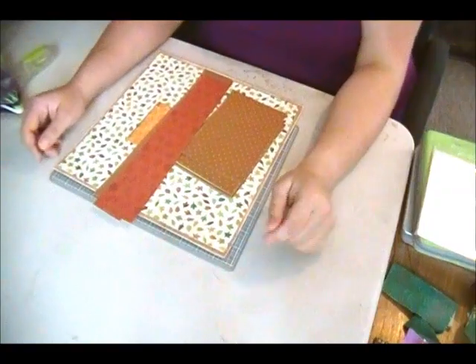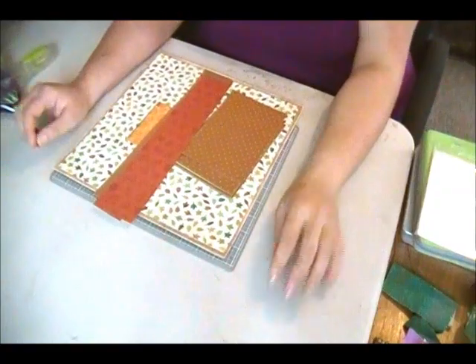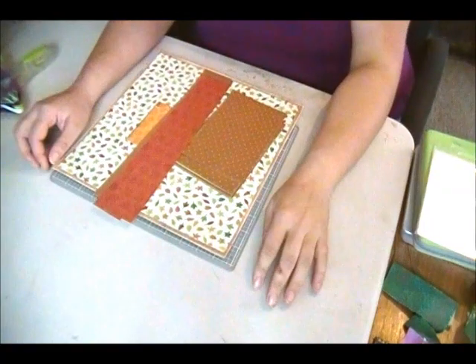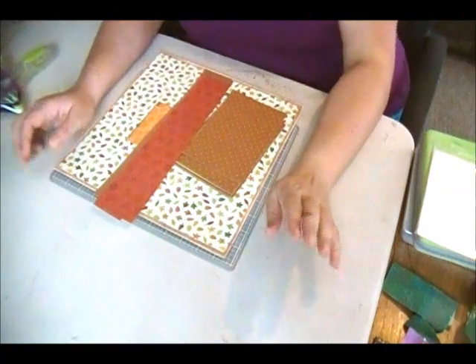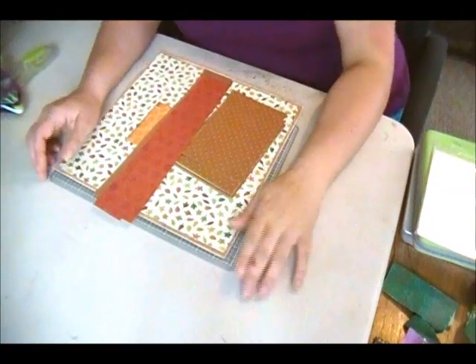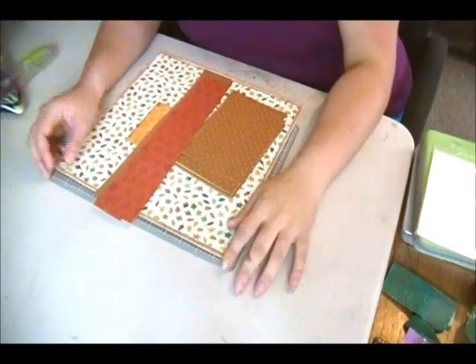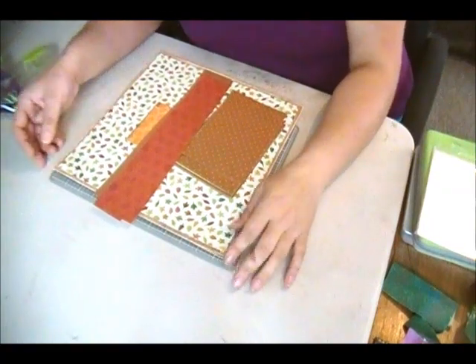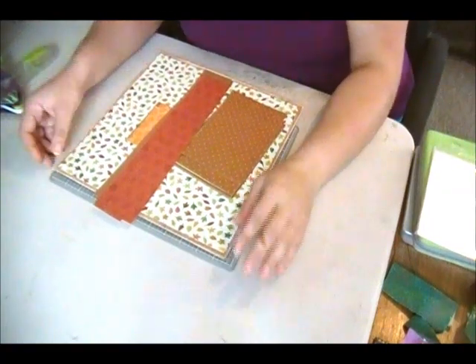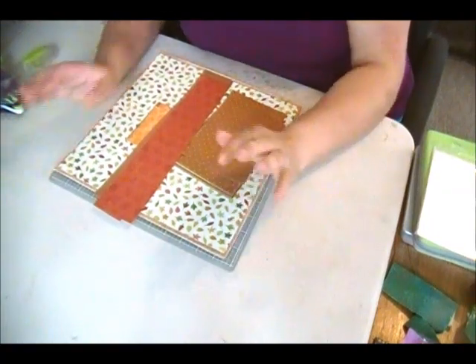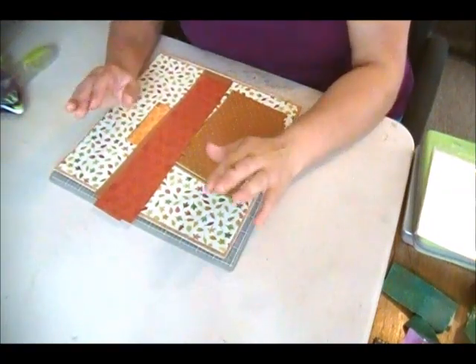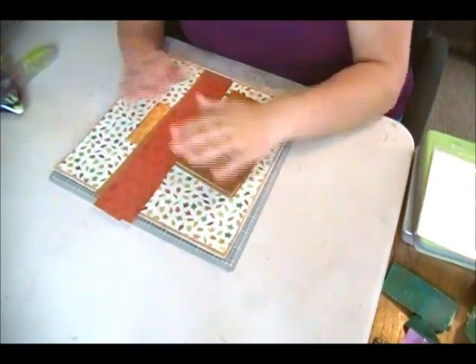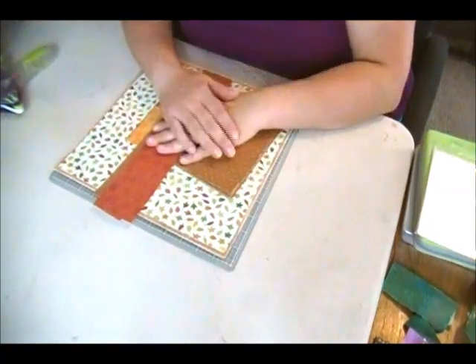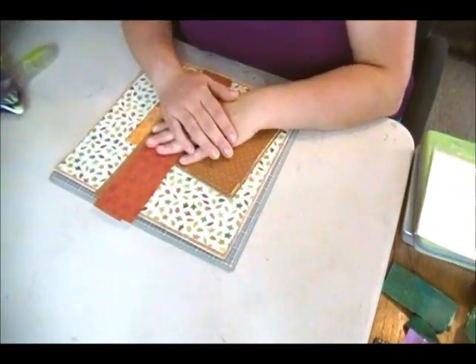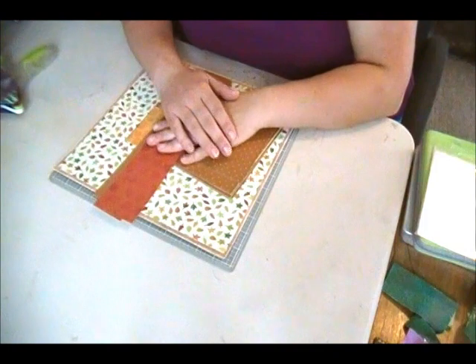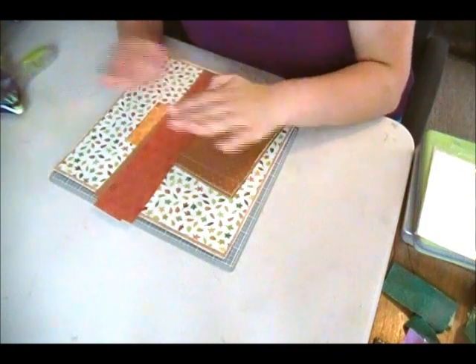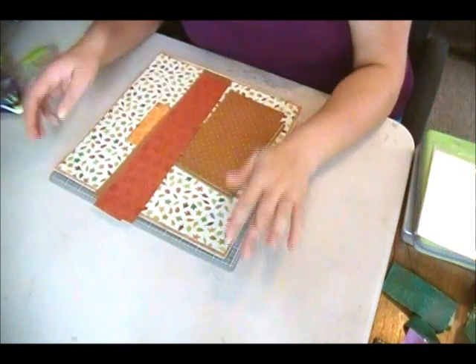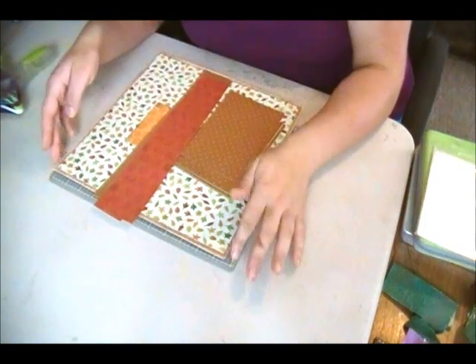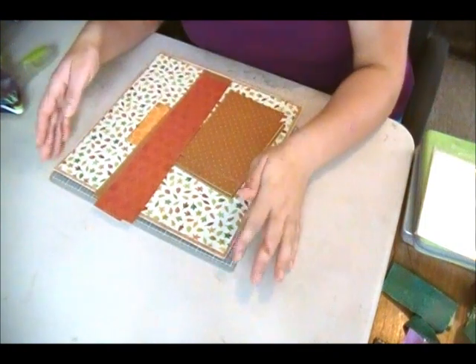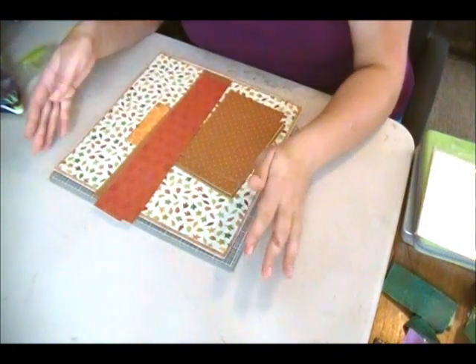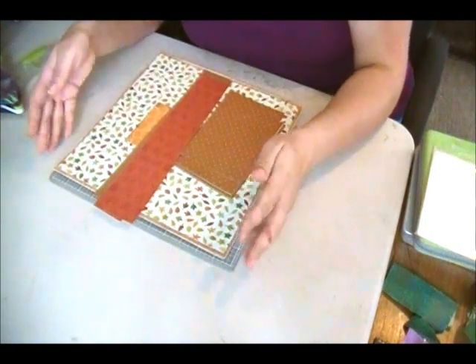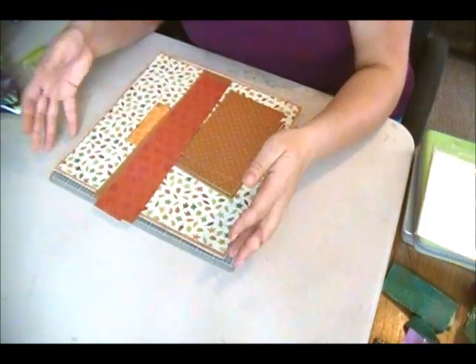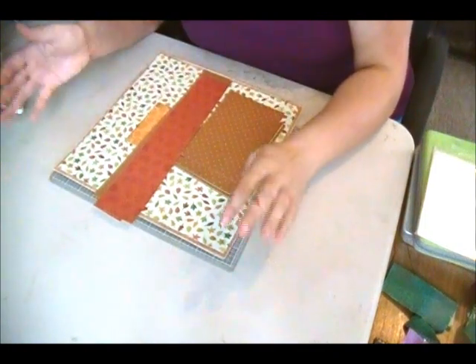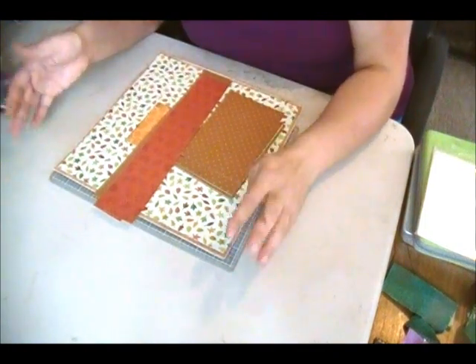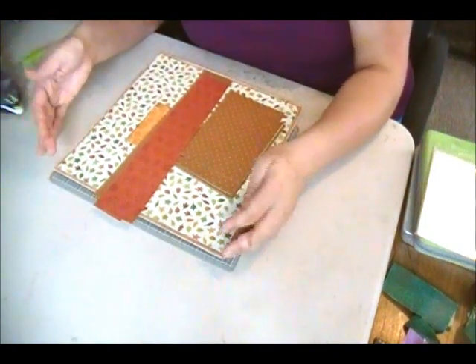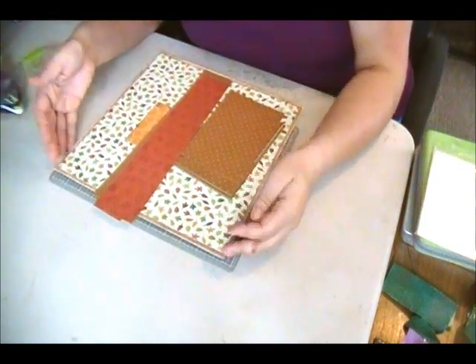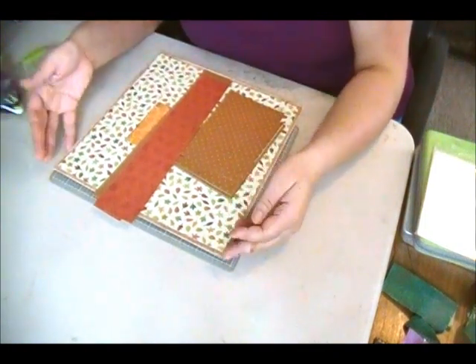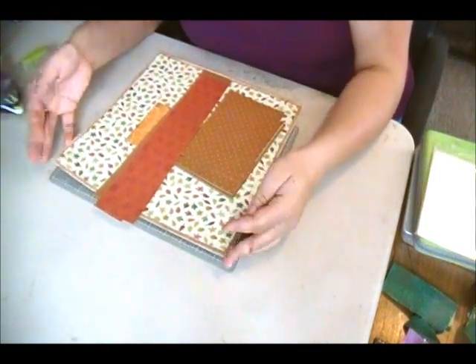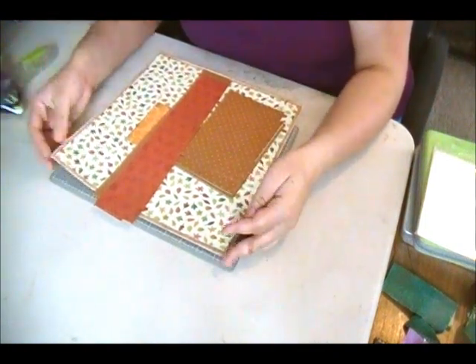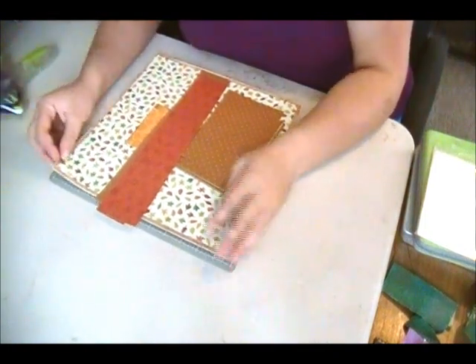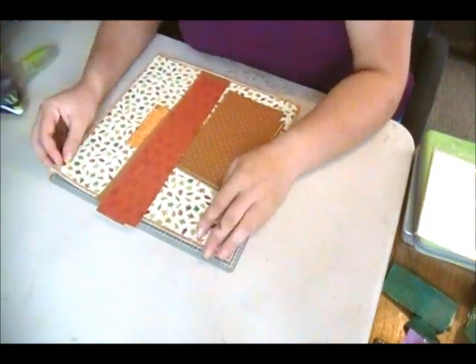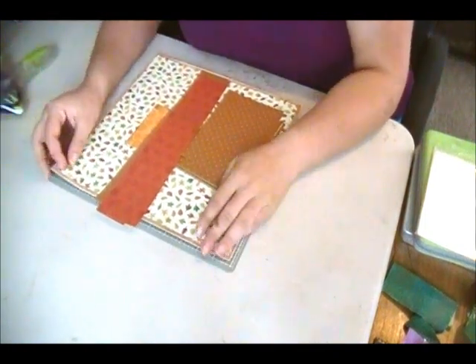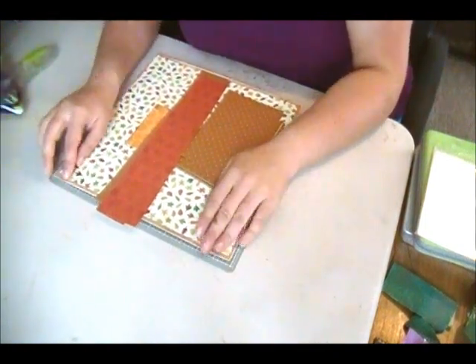Hi everyone, this is Toni from Blue Butterfly Creations and today I have a fall themed 2 page 12x12 layout.